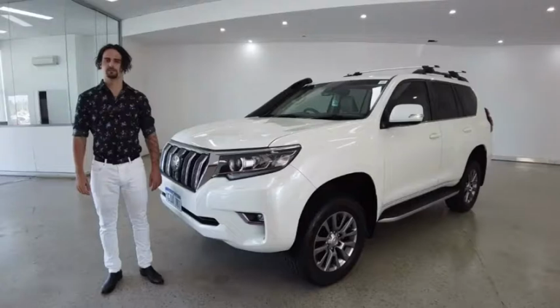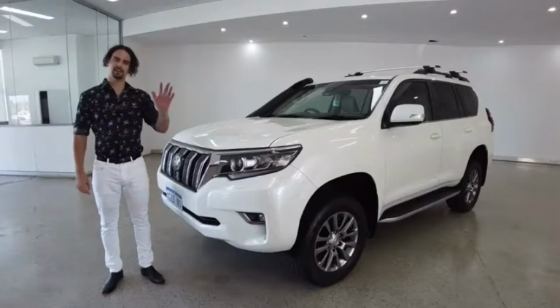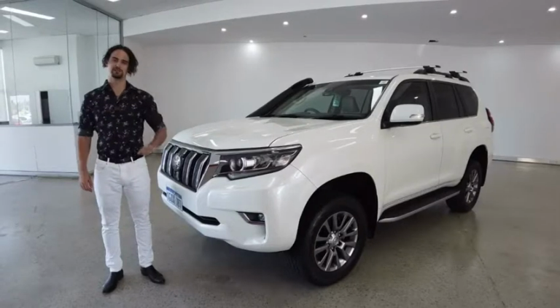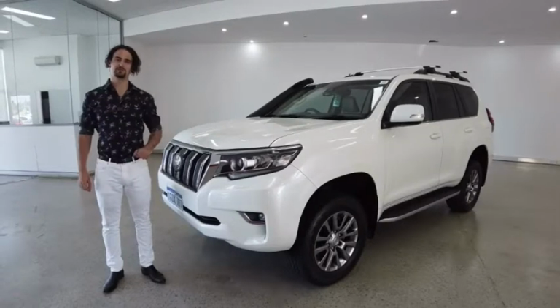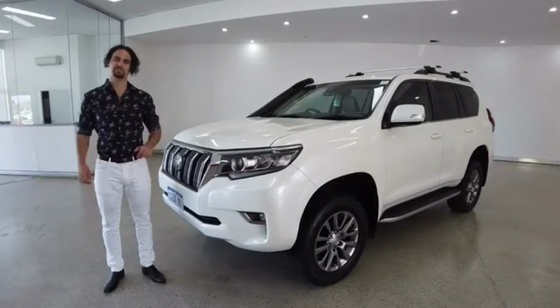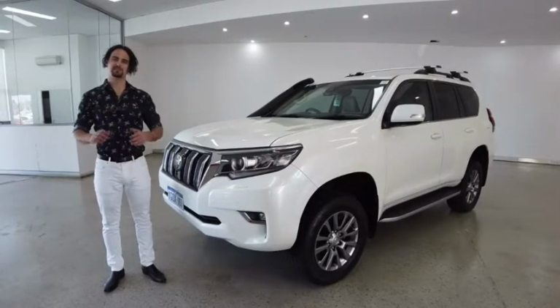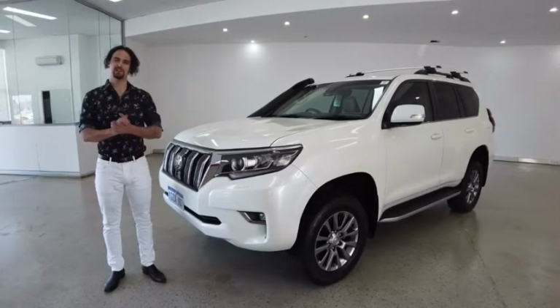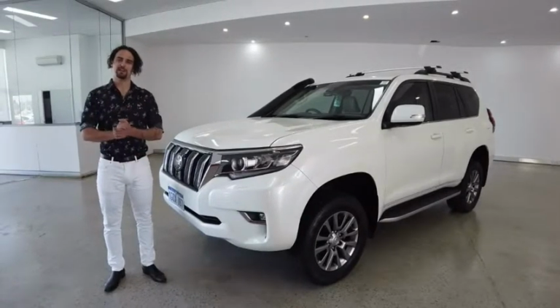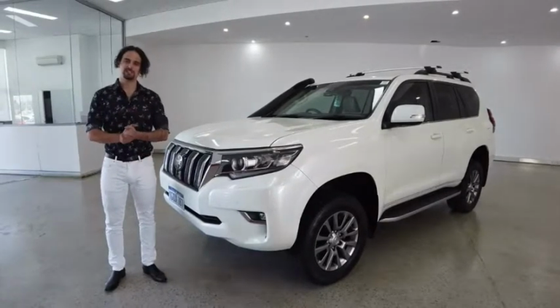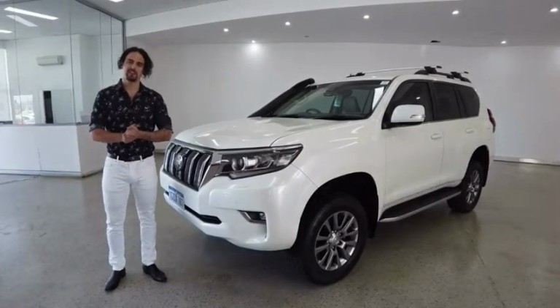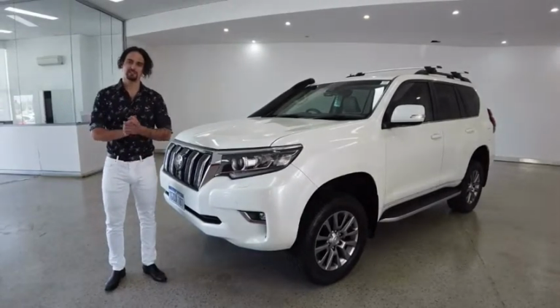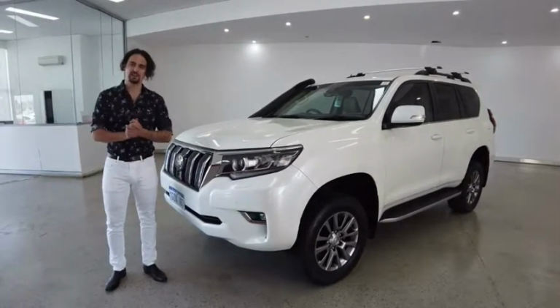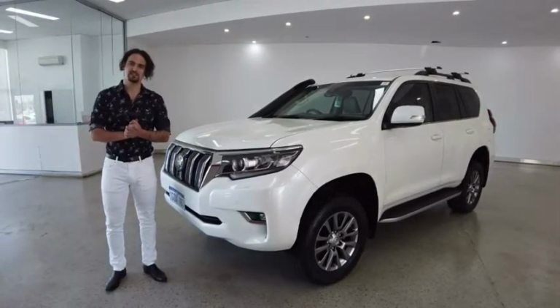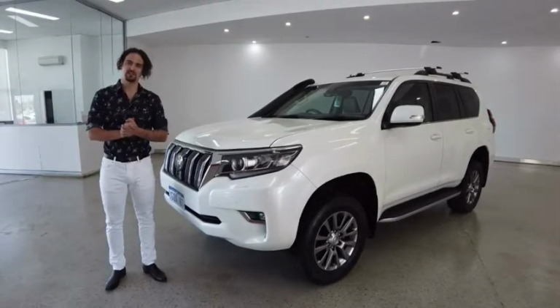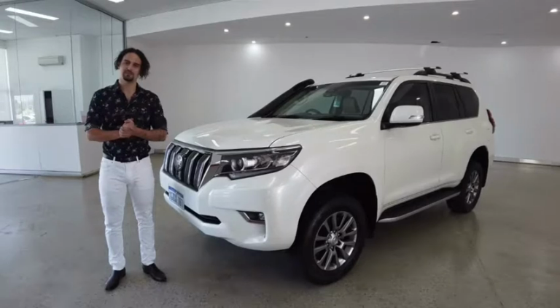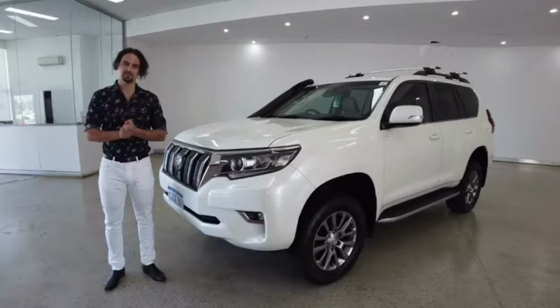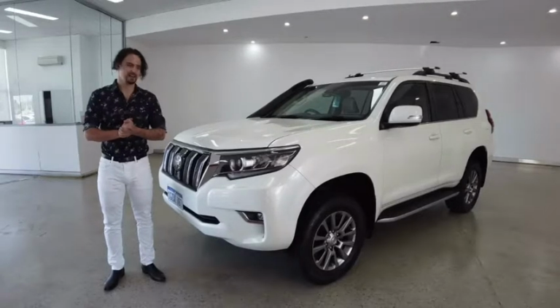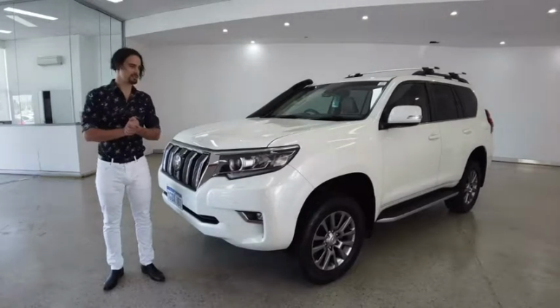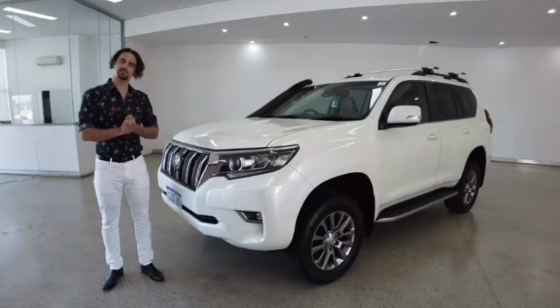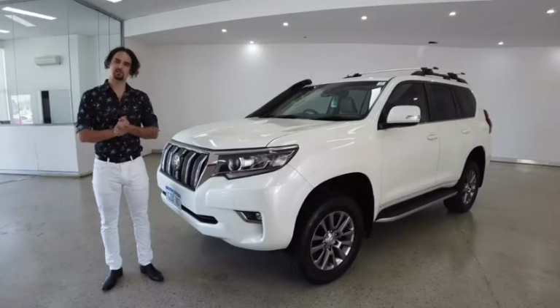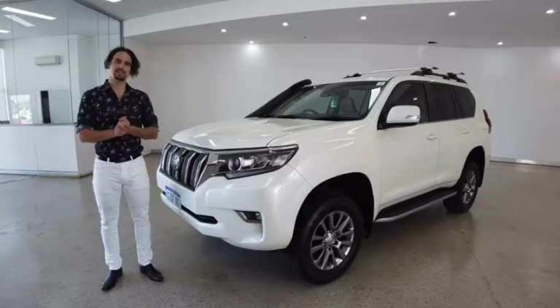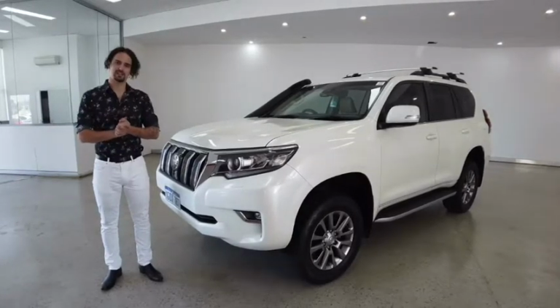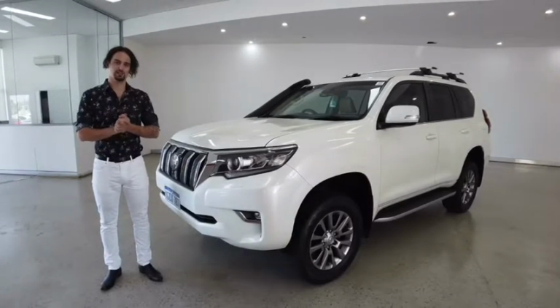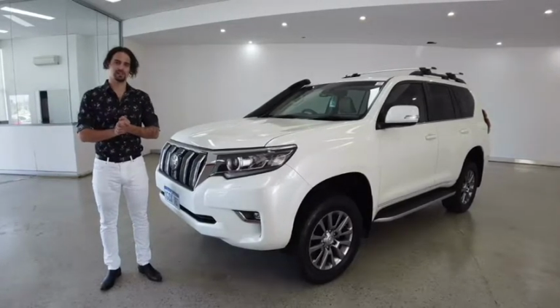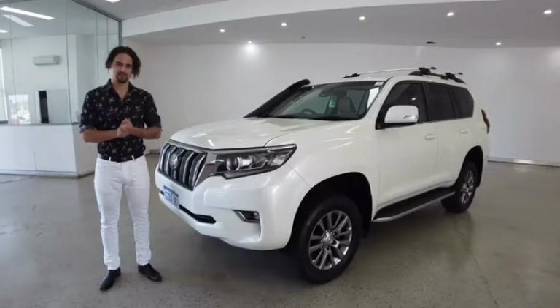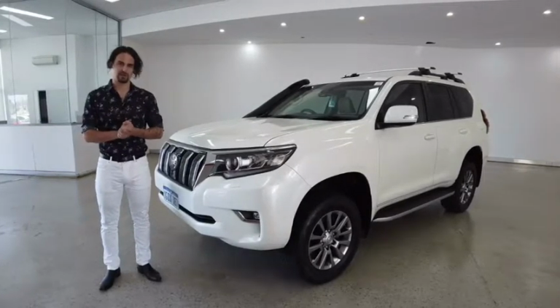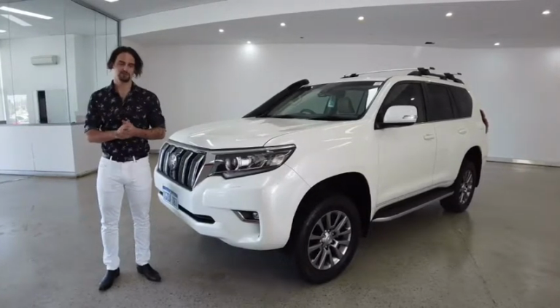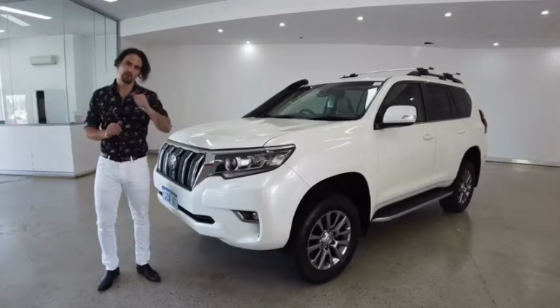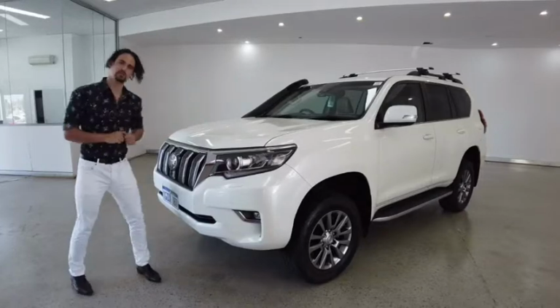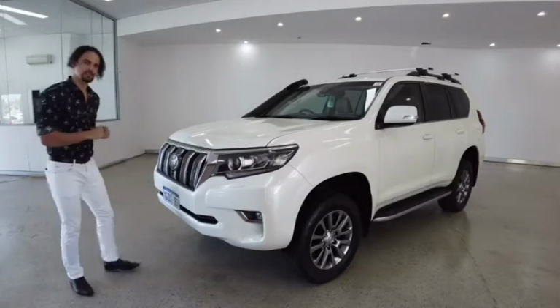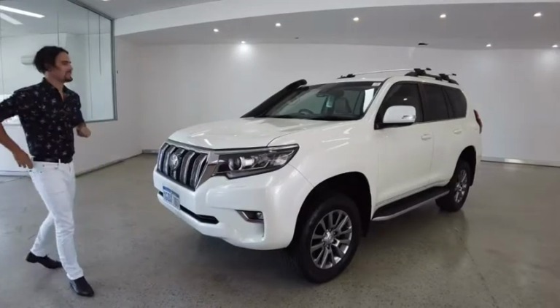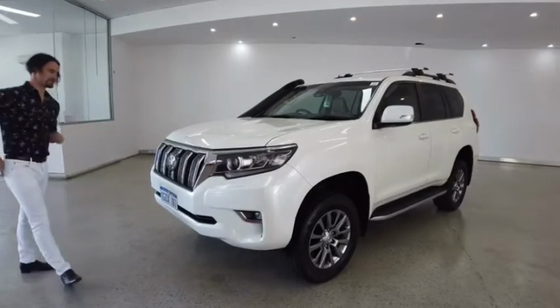Hello customers and welcome to today's video. My name is Jesse. I'm here at Car Place along Leech Highway in Melville, and today we're taking you through a 2018 Toyota Land Cruiser Prado. We hope you enjoy the video — let's begin.